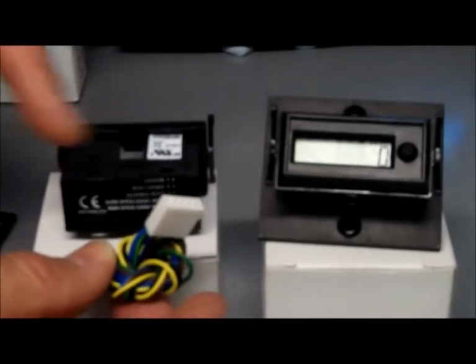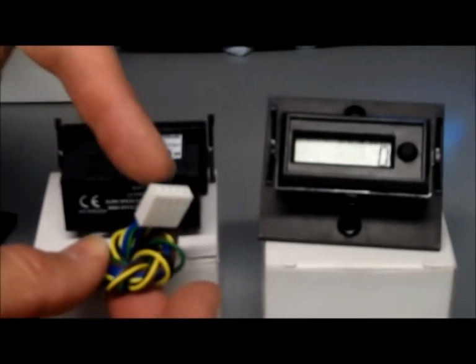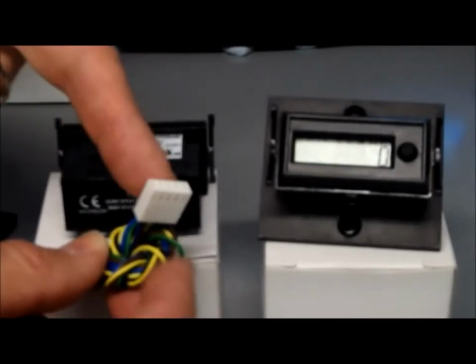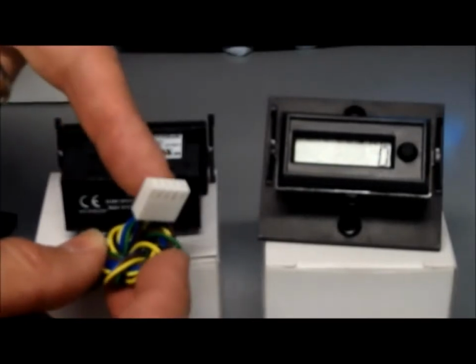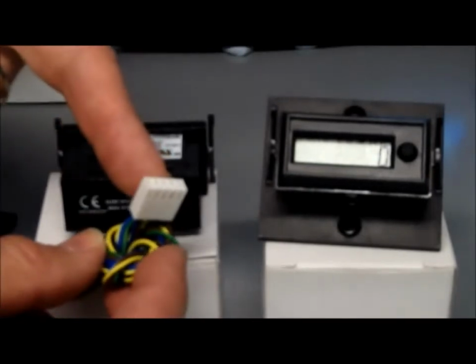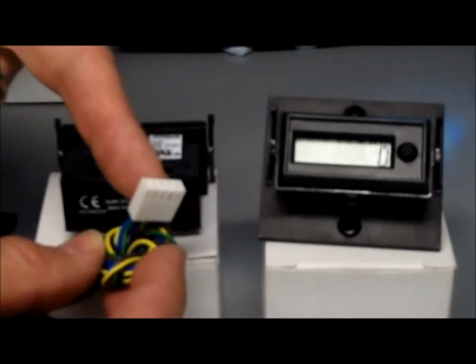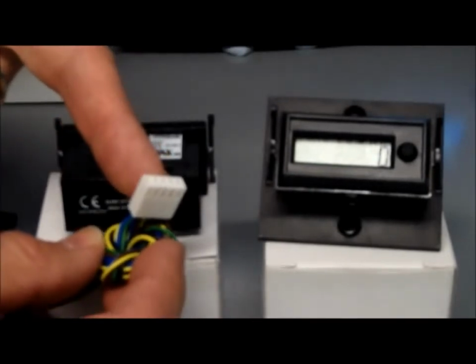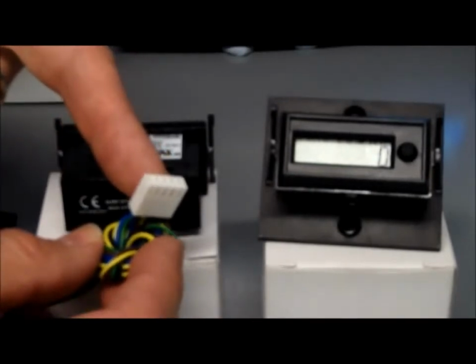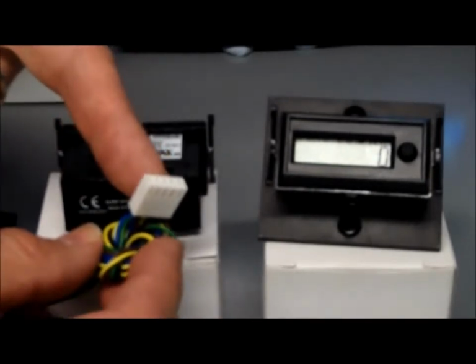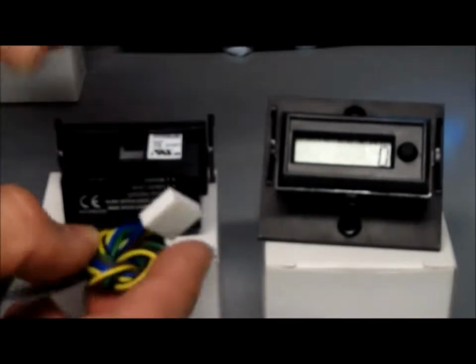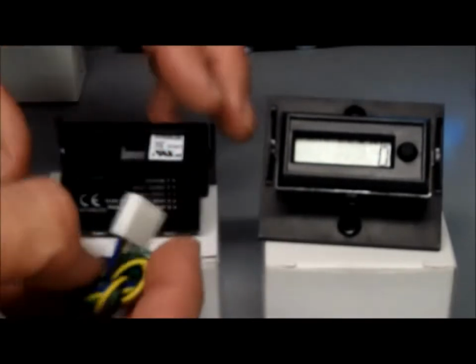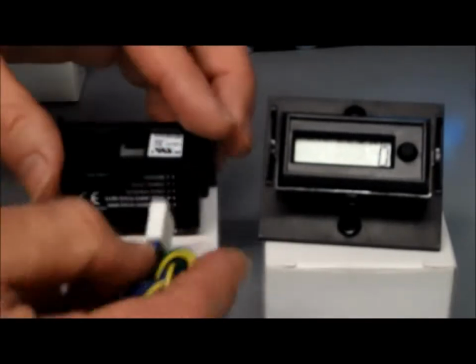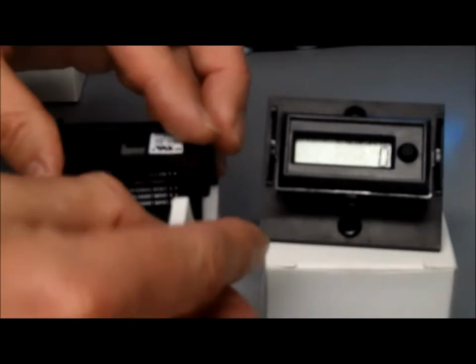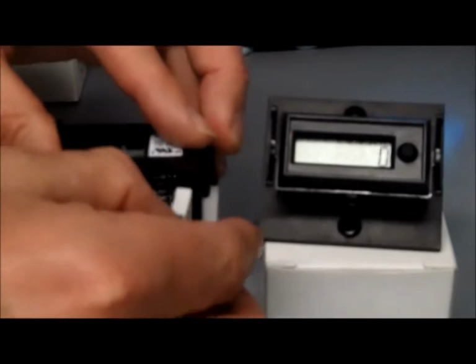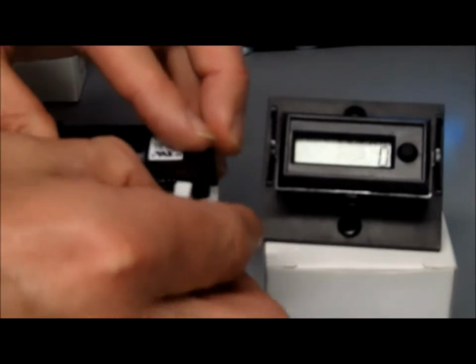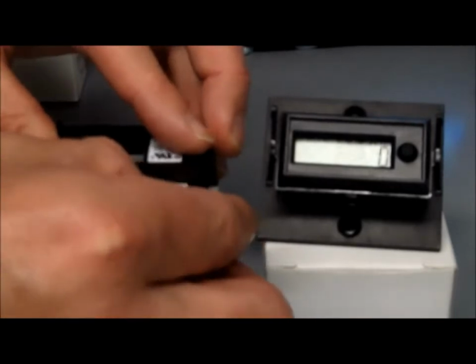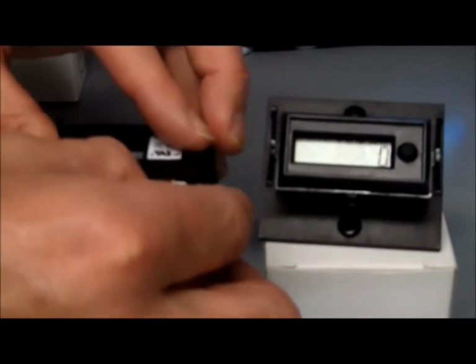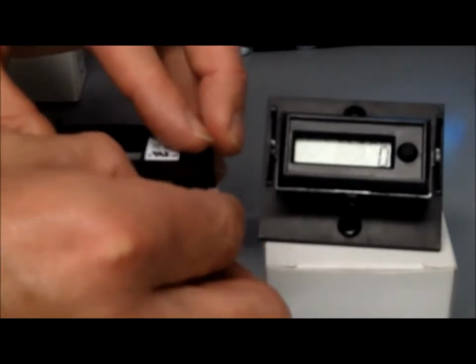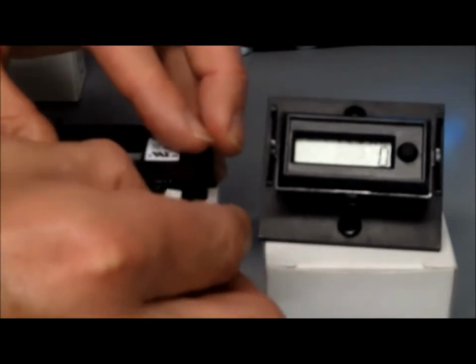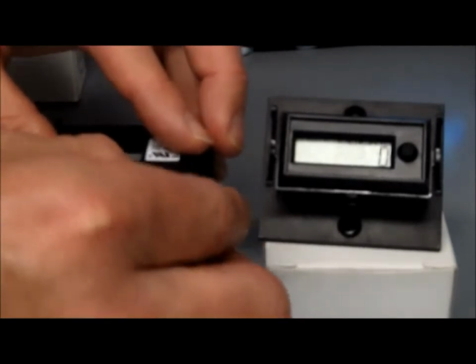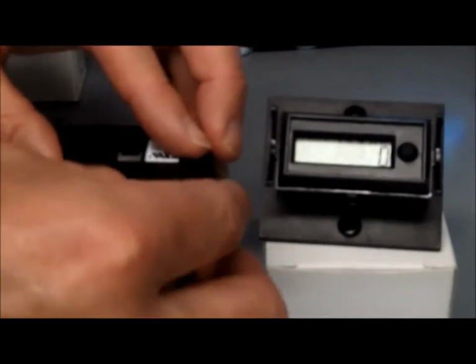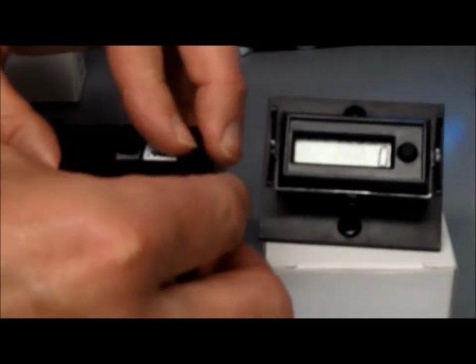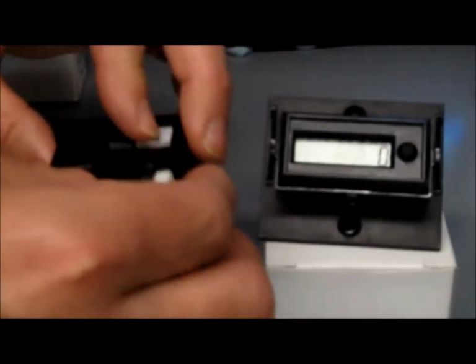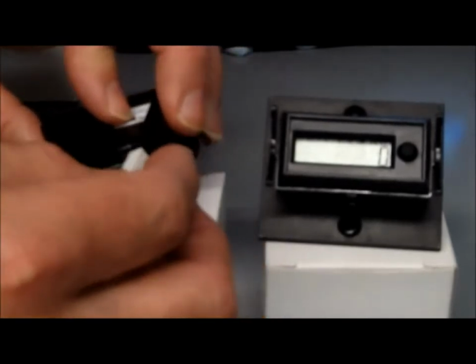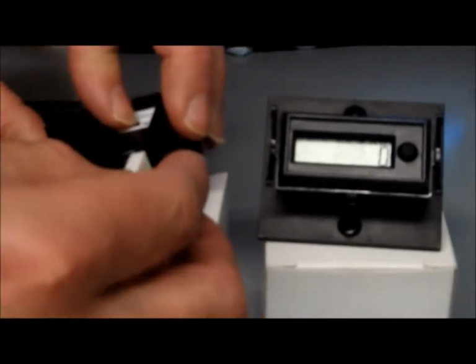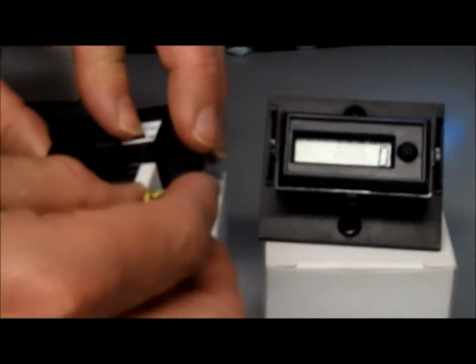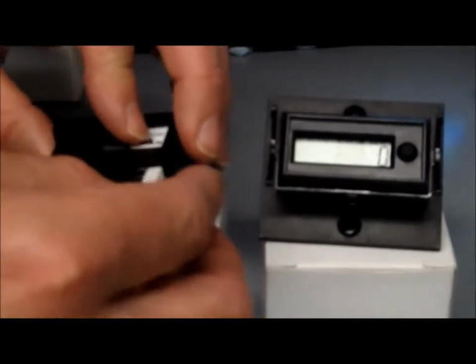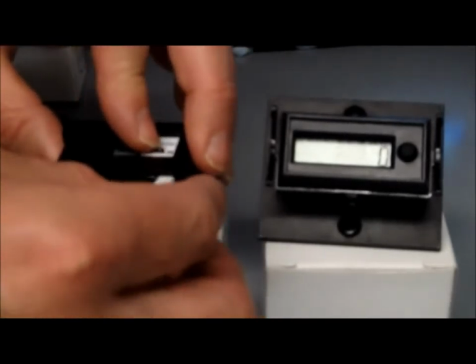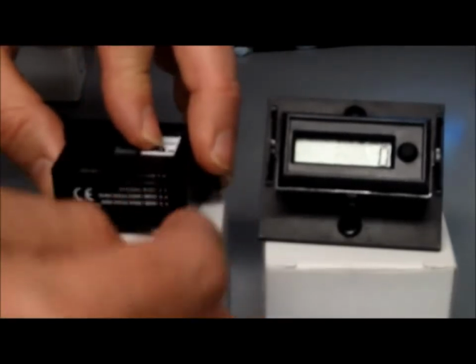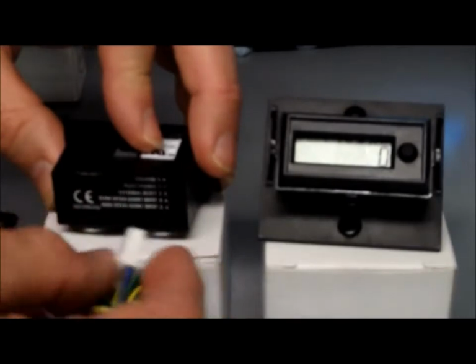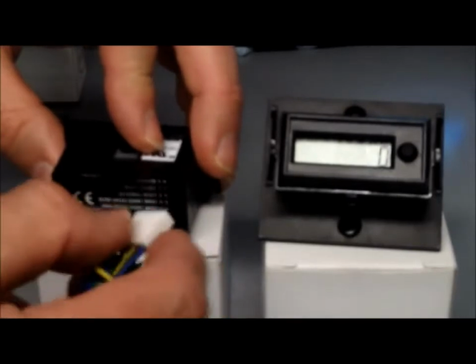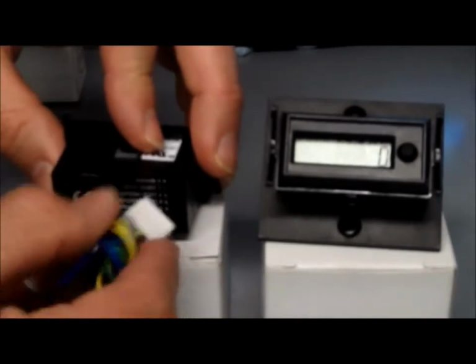There's a cable here with the connector already pre-wired that just plugs into the back of the counter, and then you've got your wires for all your different applications.